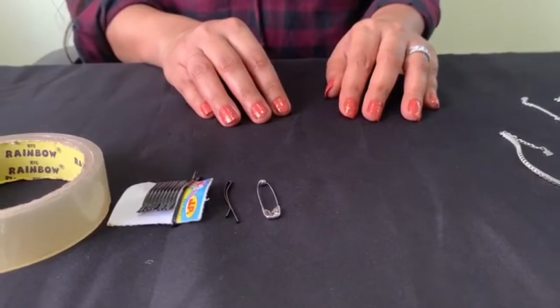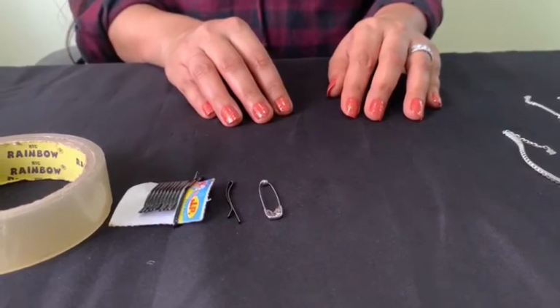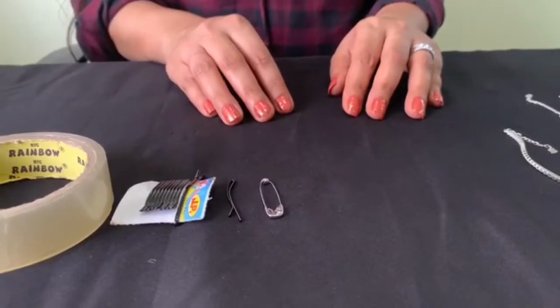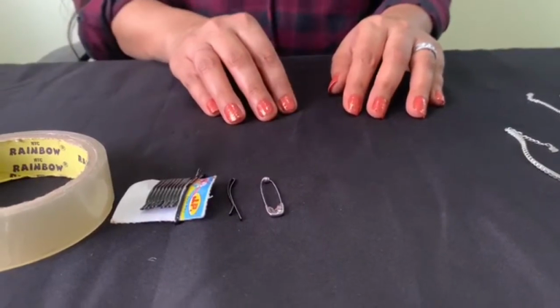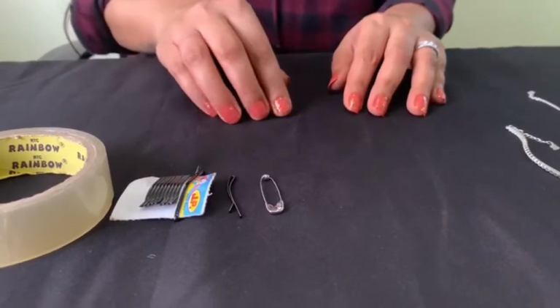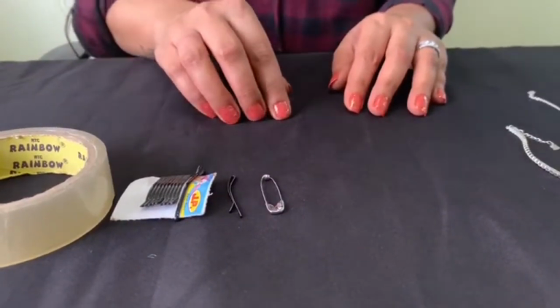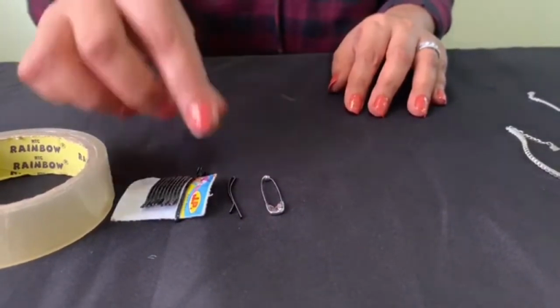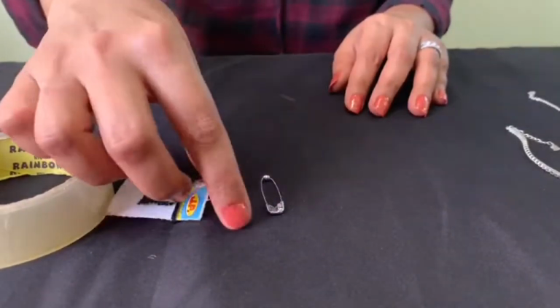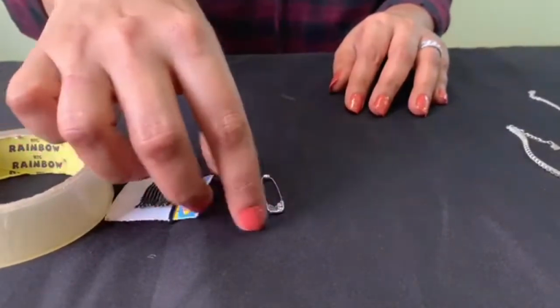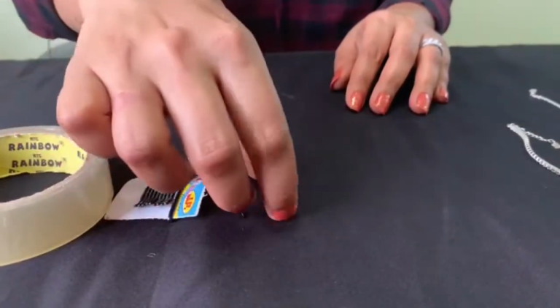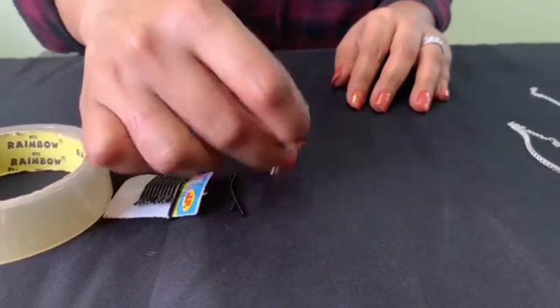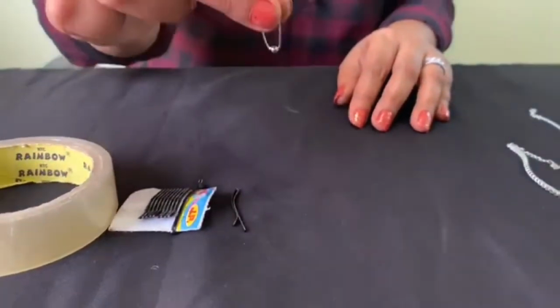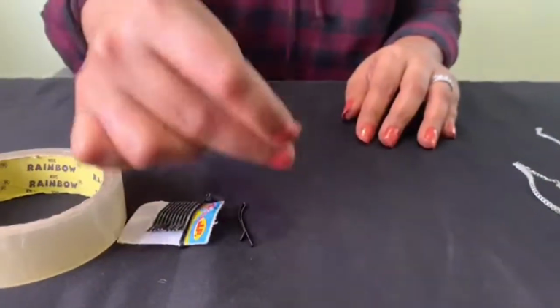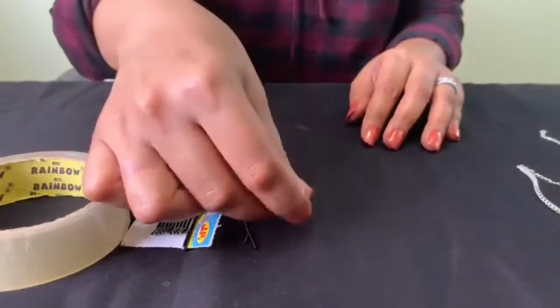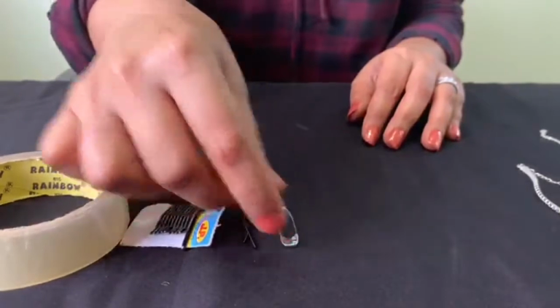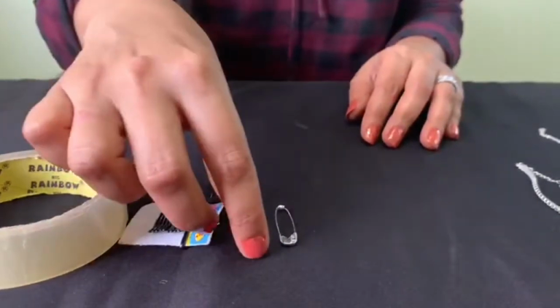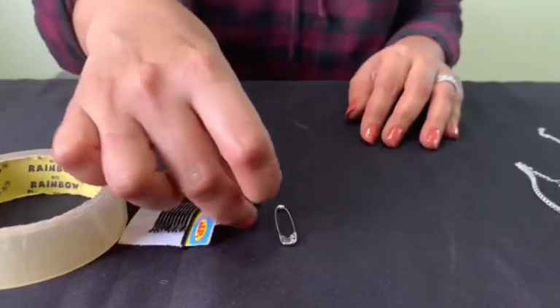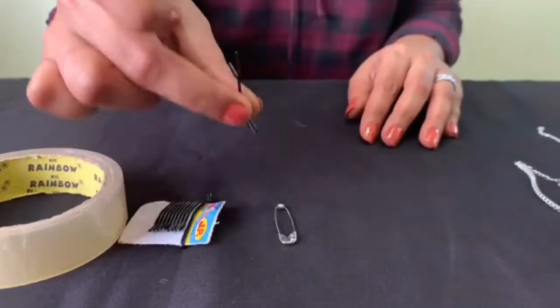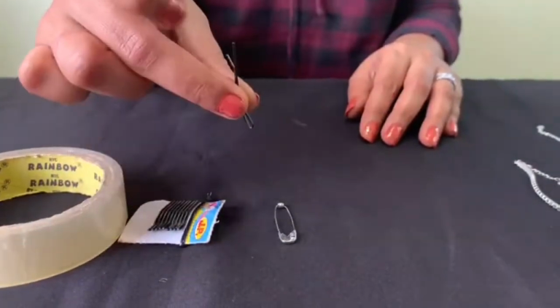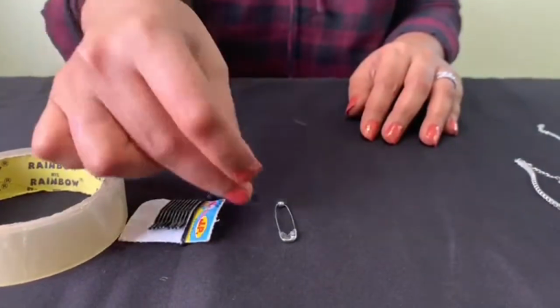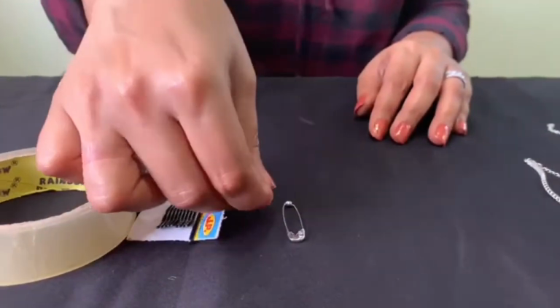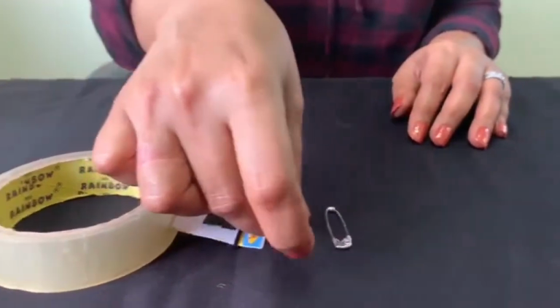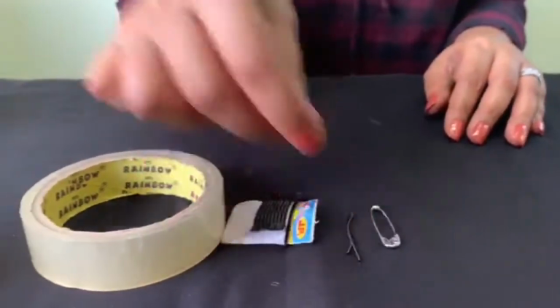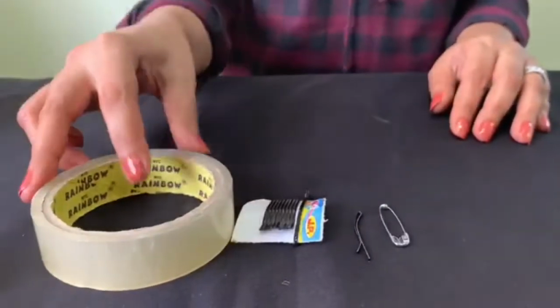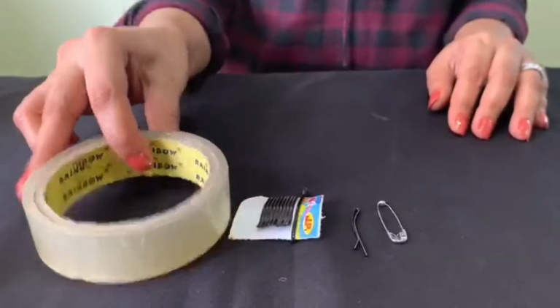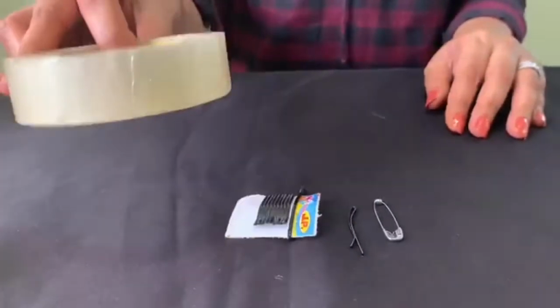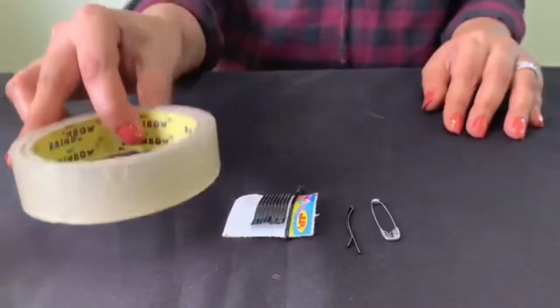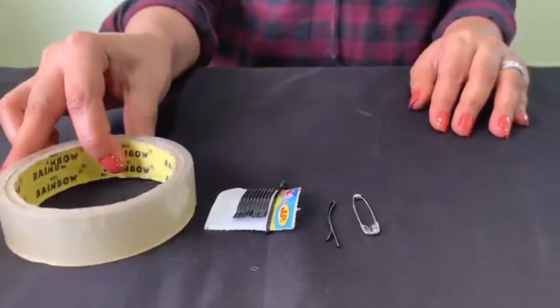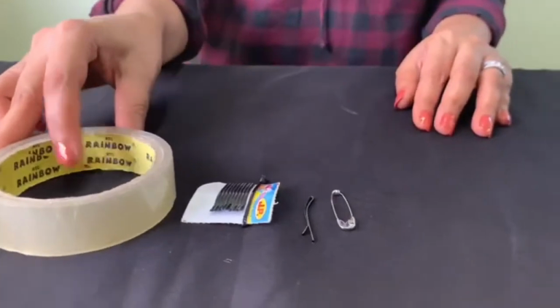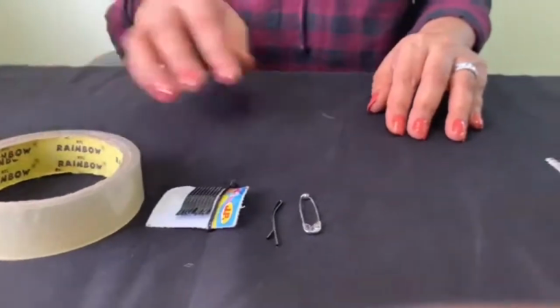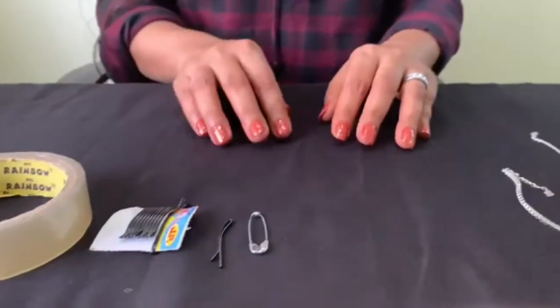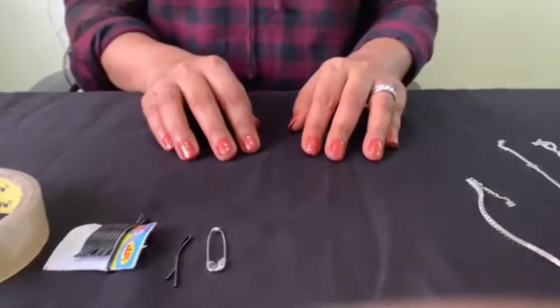Here are a few options. You can use a safety pin, or you can use a bobby pin, or else you can use a solo tape. These are easily available at everyone's home.